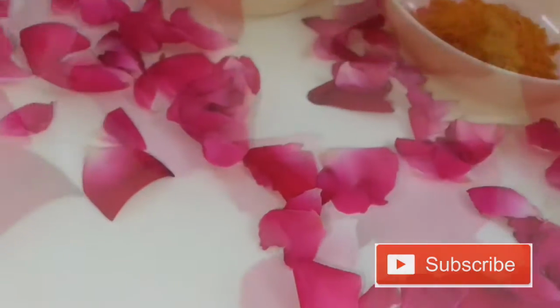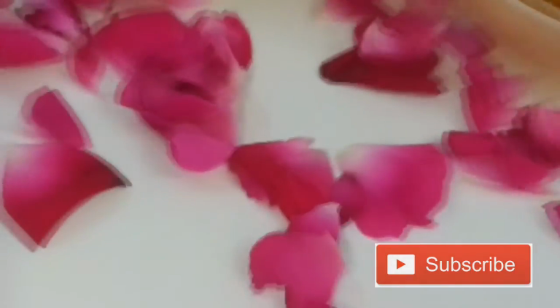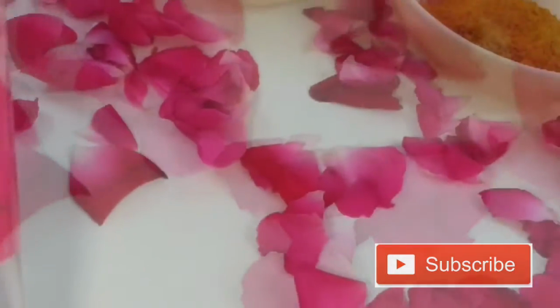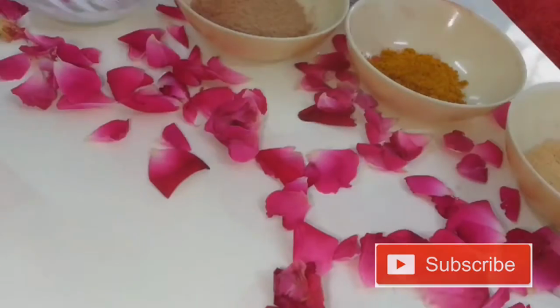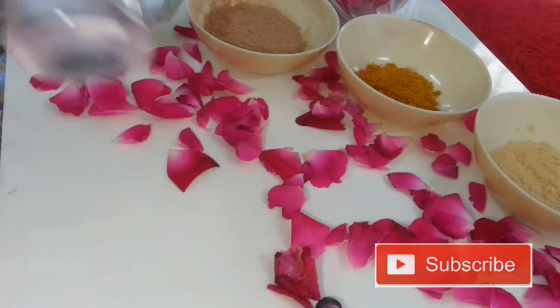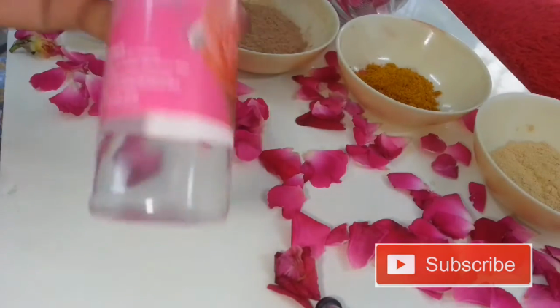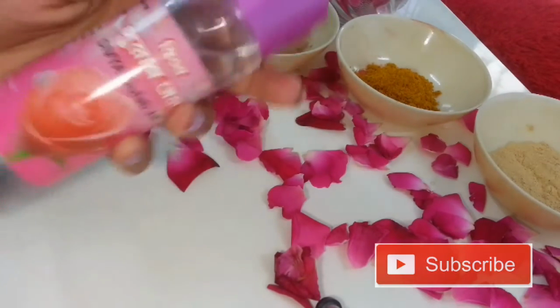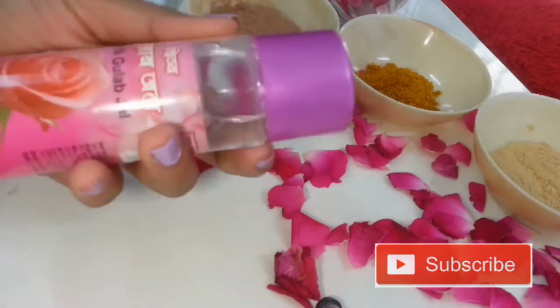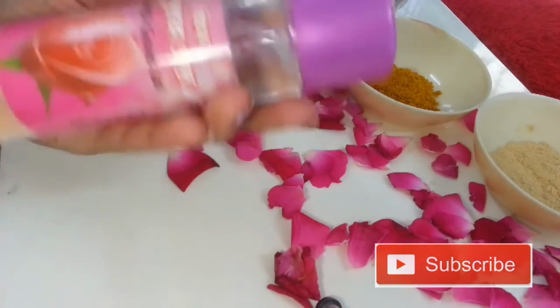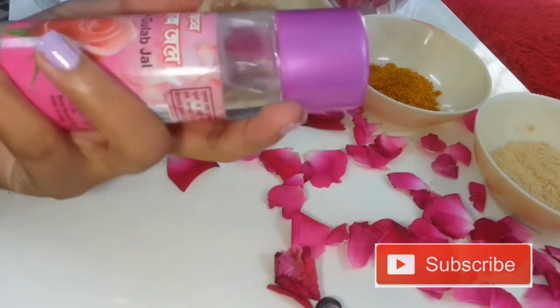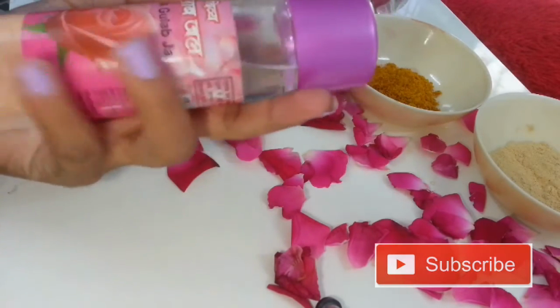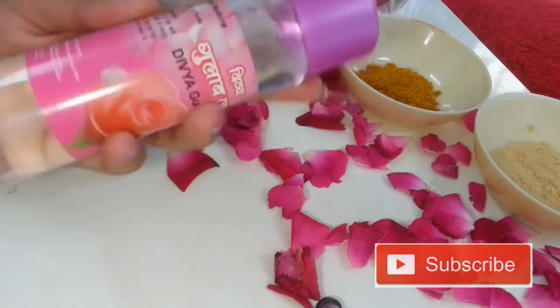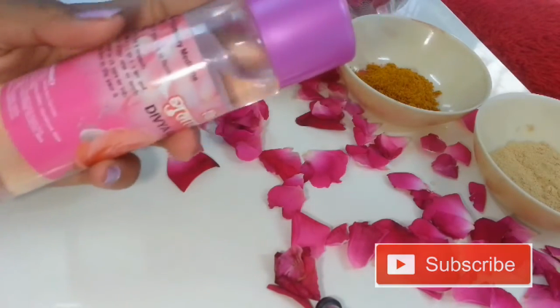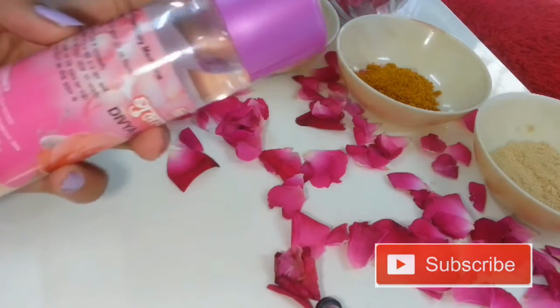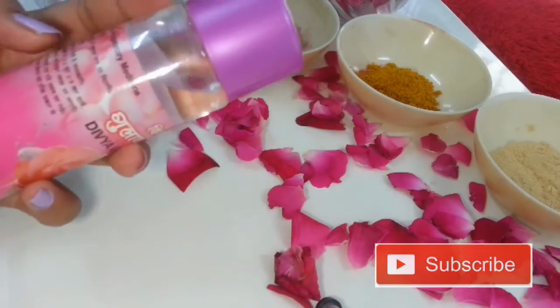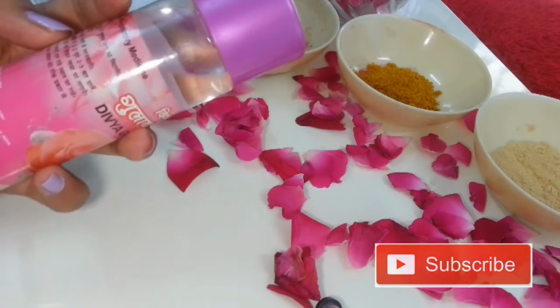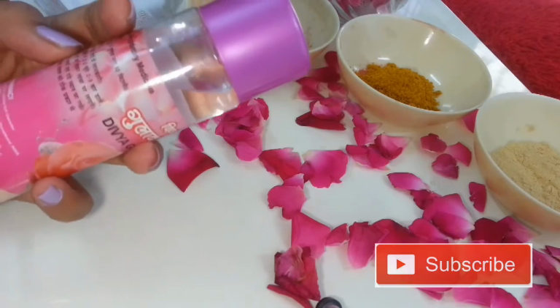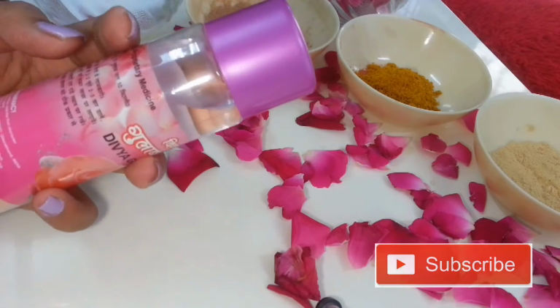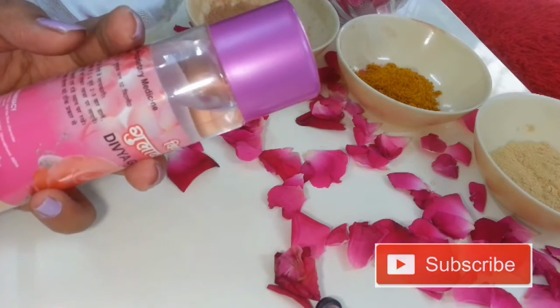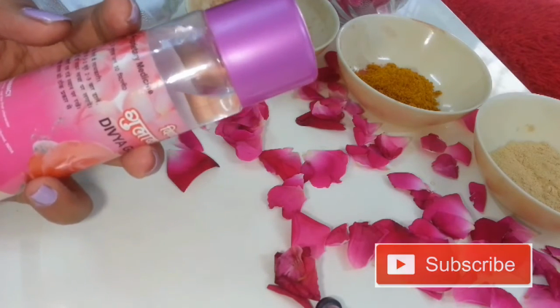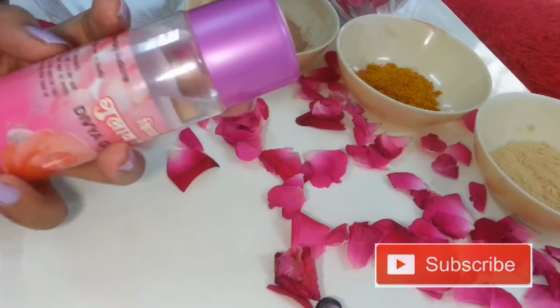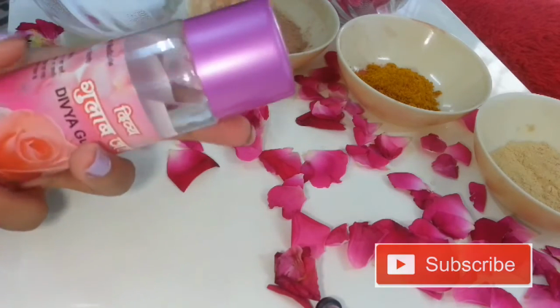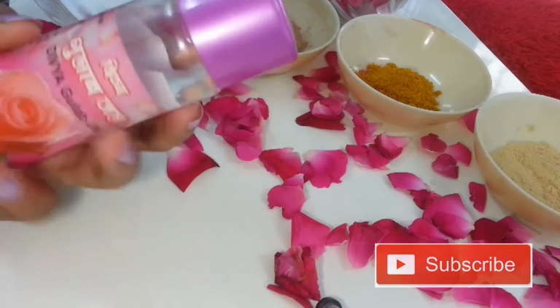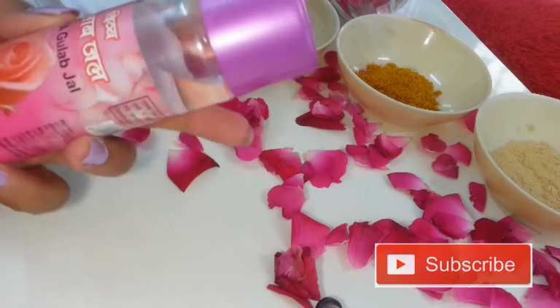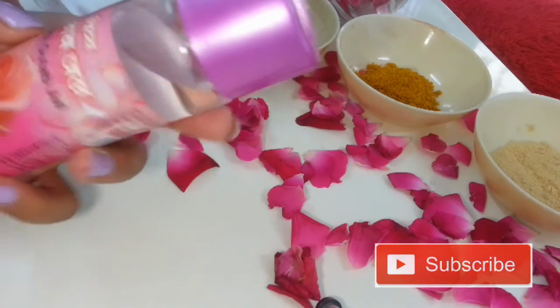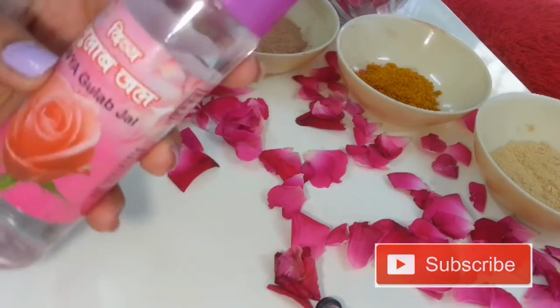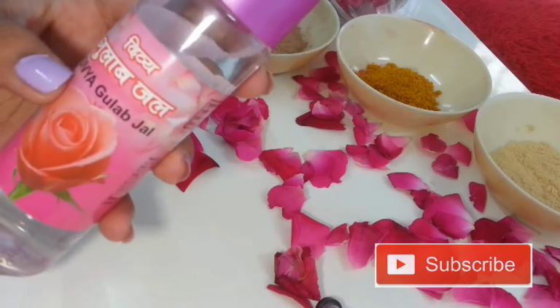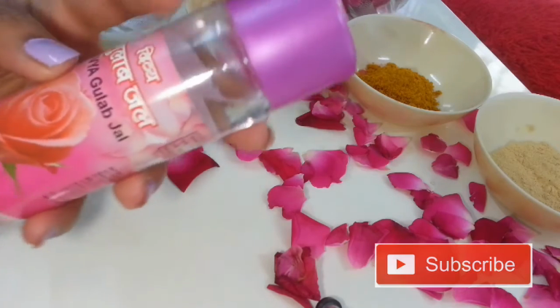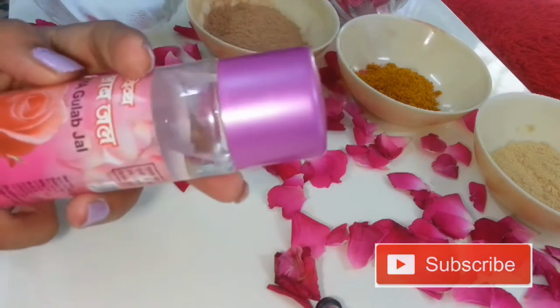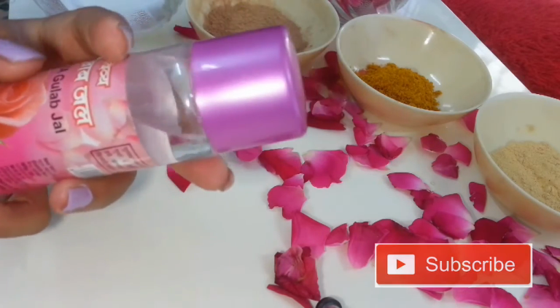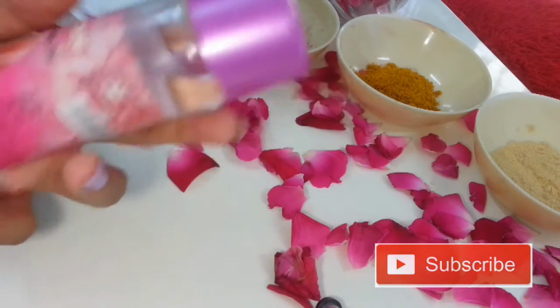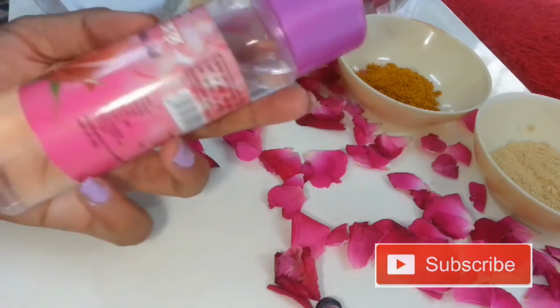The seventh ingredient you need is rose water. Rose water will help combine all these ingredients together, give you a soothing smell, and also help minimize your pores.